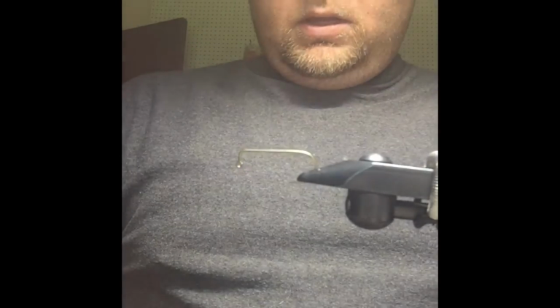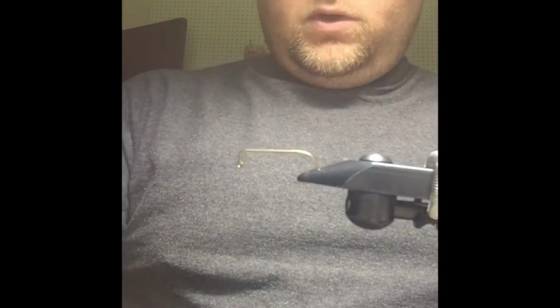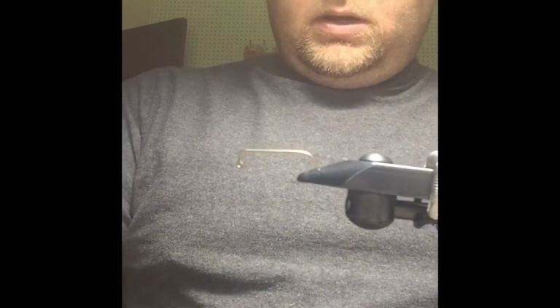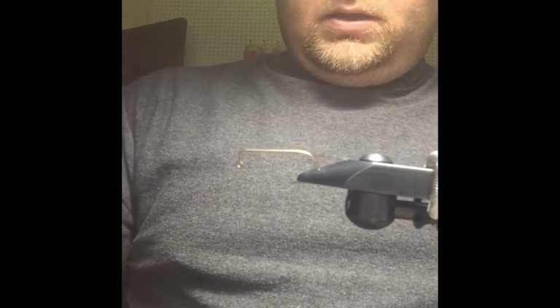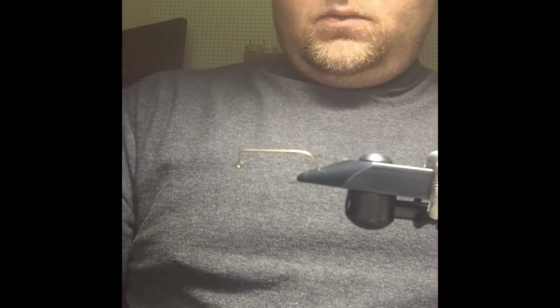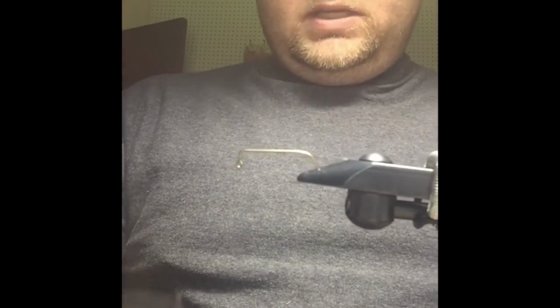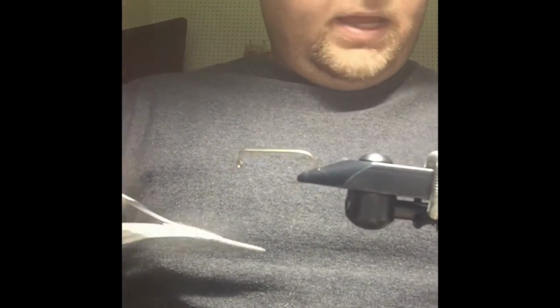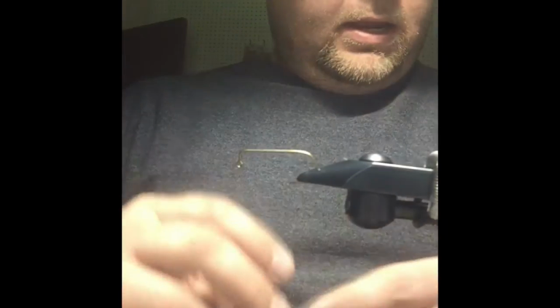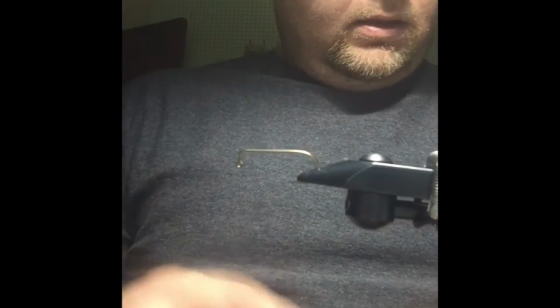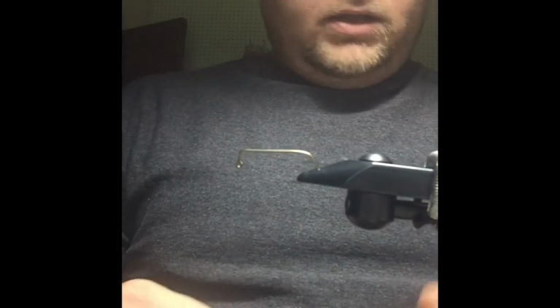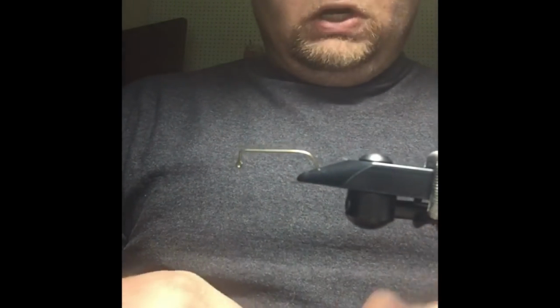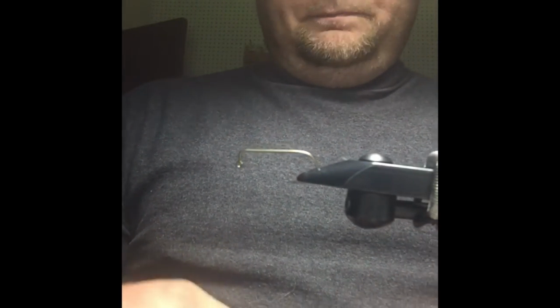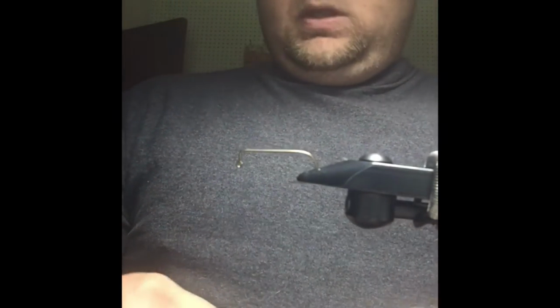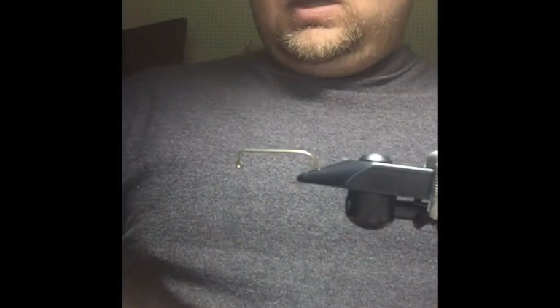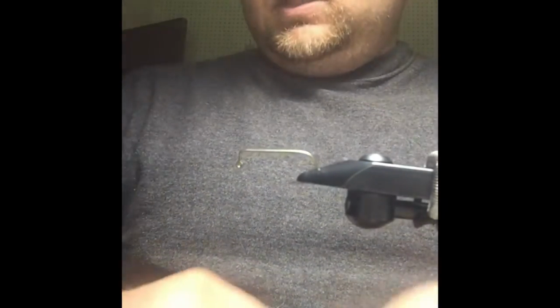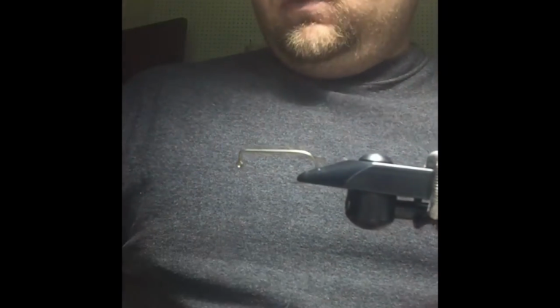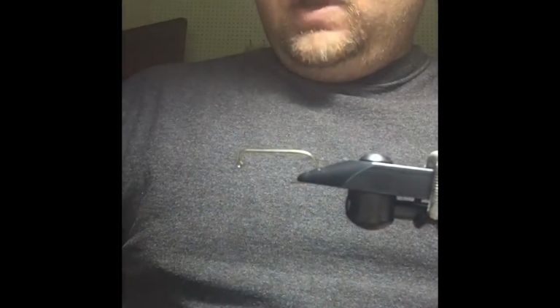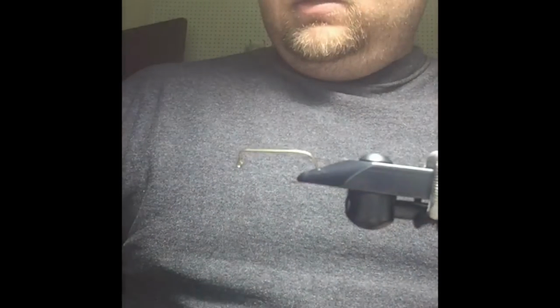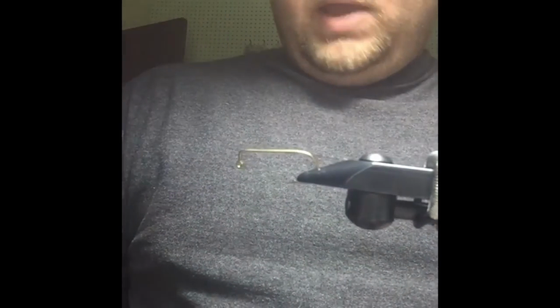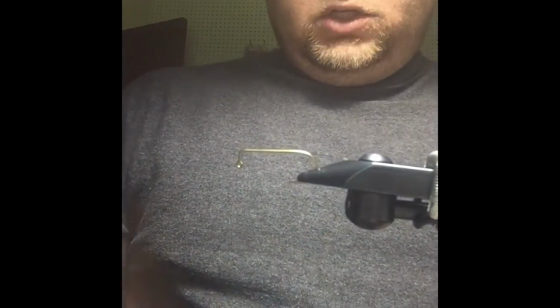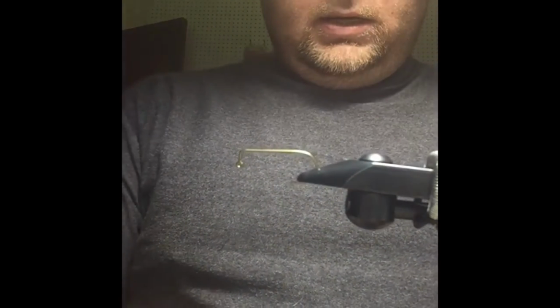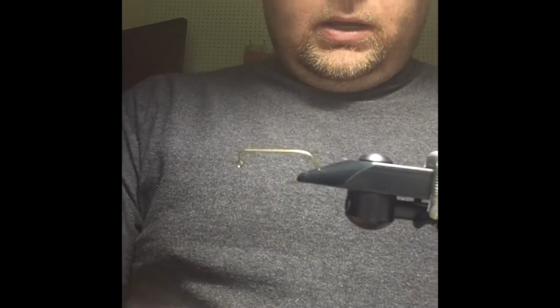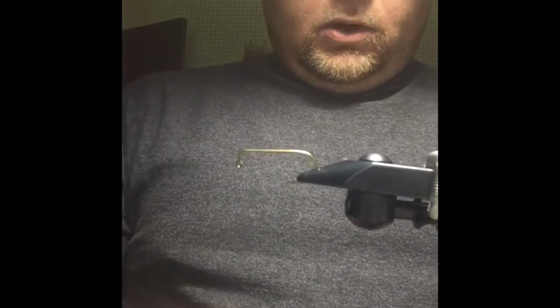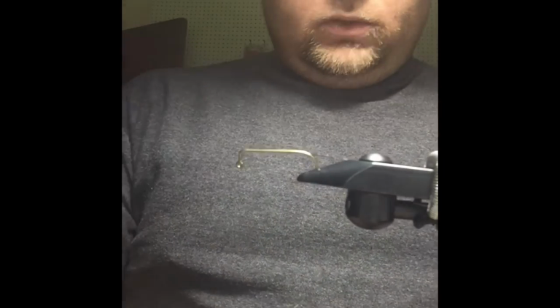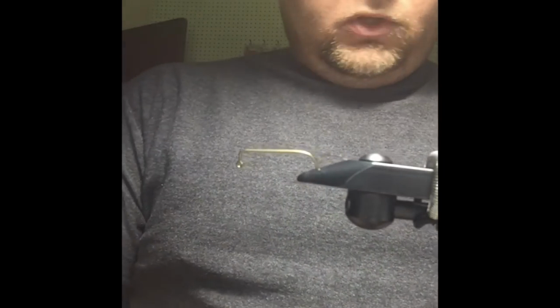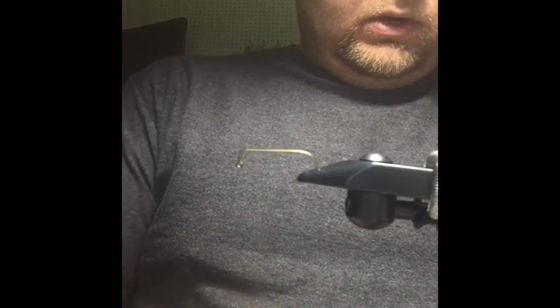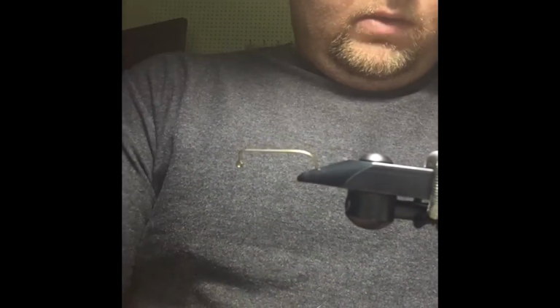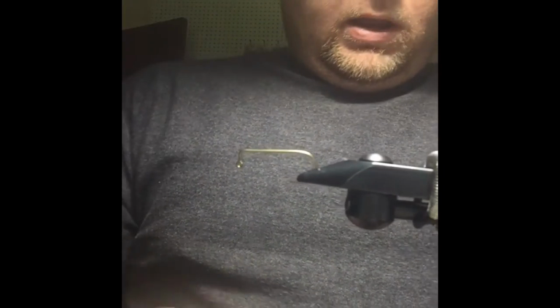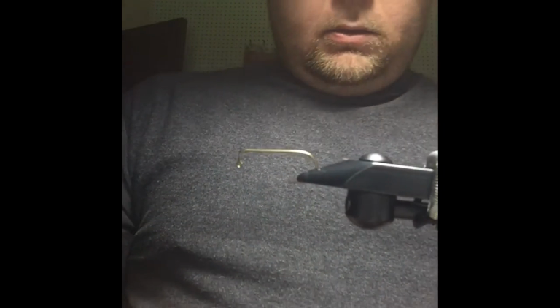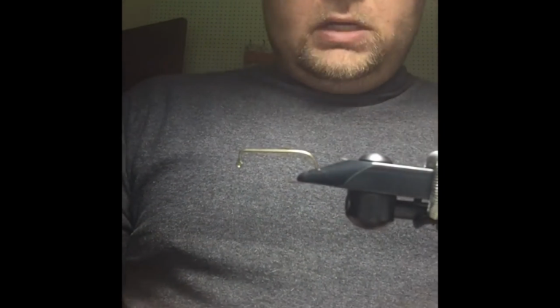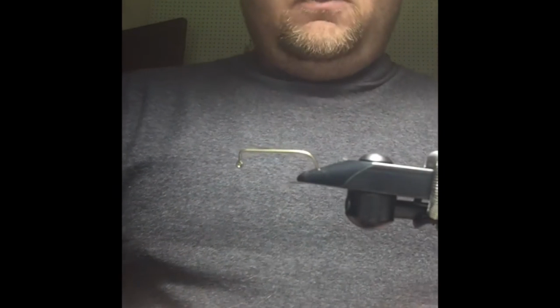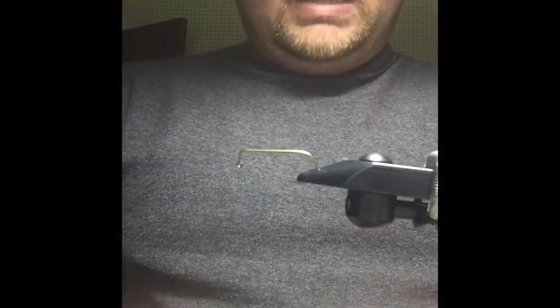Hey everyone, we're going to tie a fly today called the Jigger Knot. This has been a real great little bass jig — it also works well for trout, but it's really designed for bass.